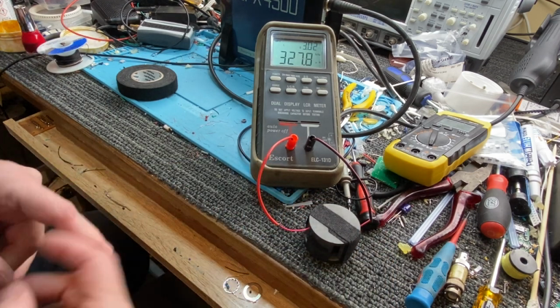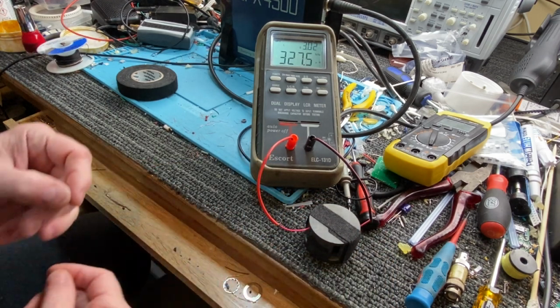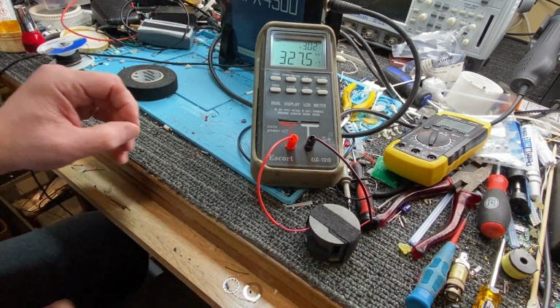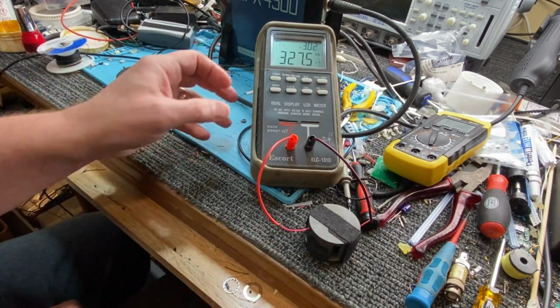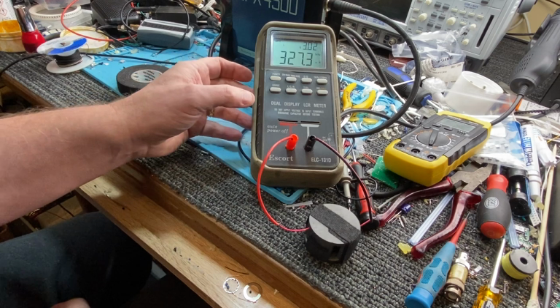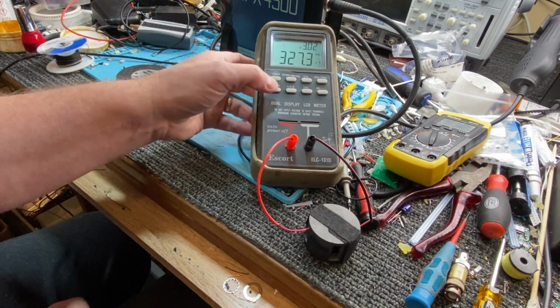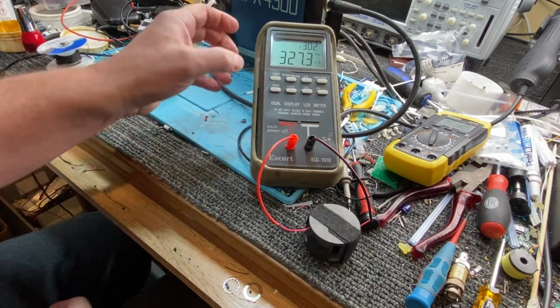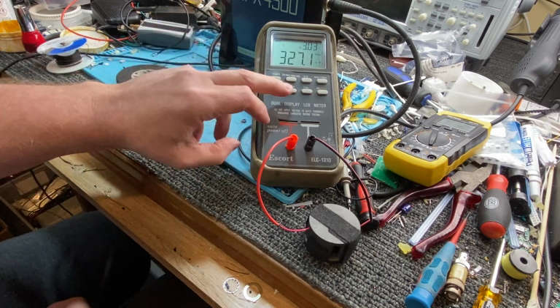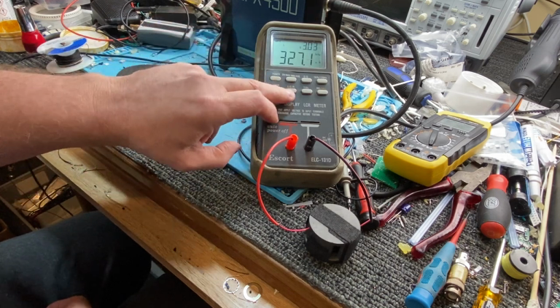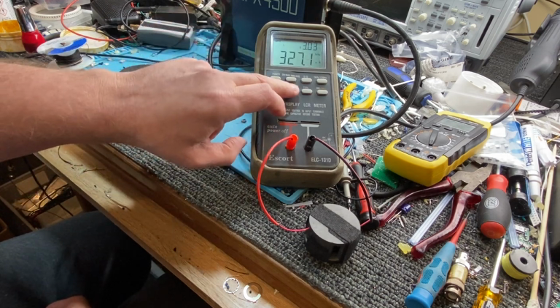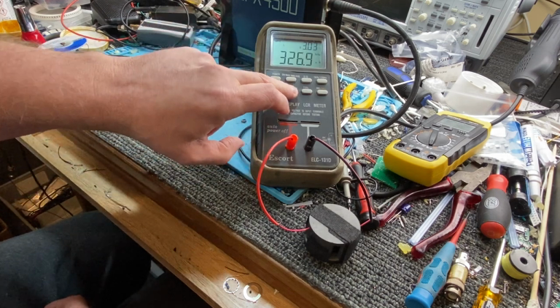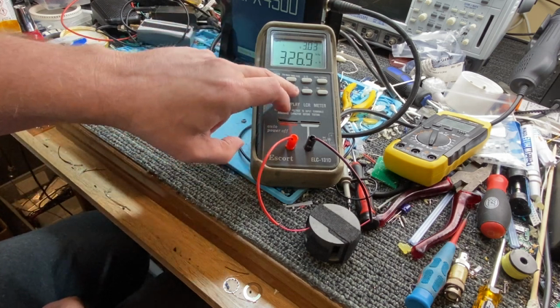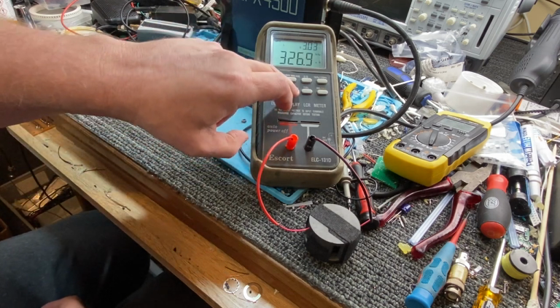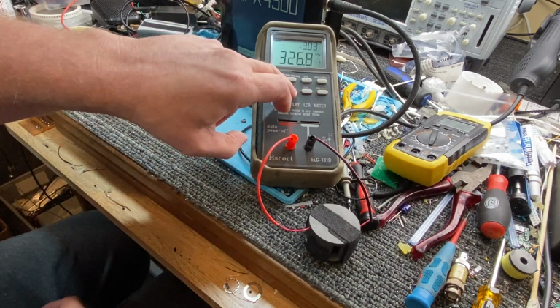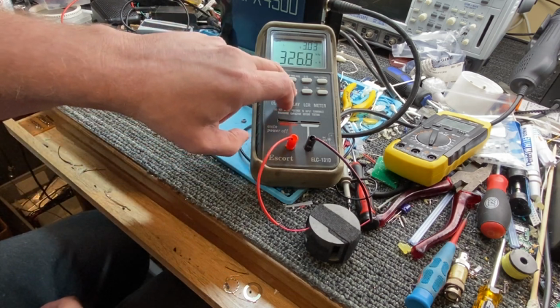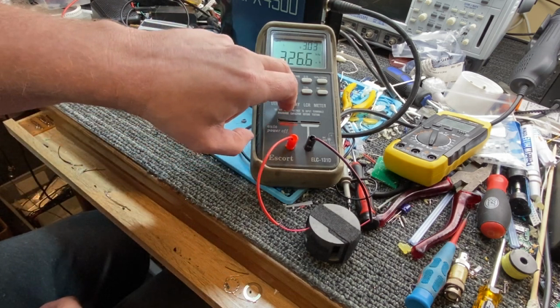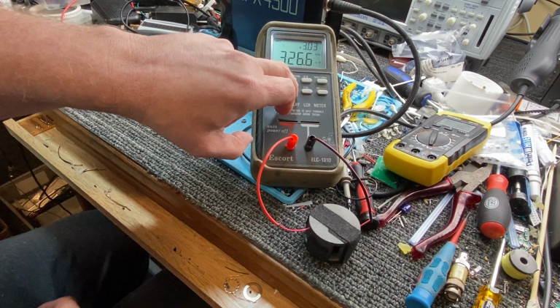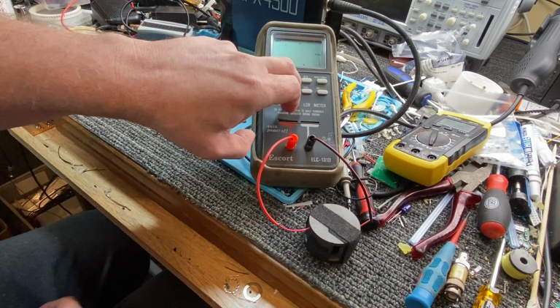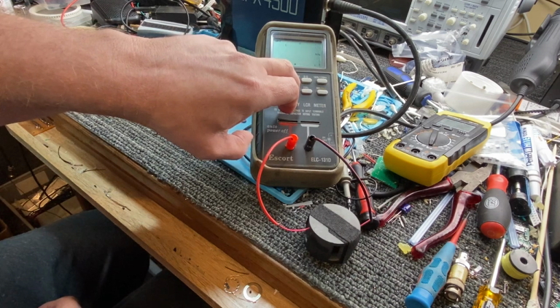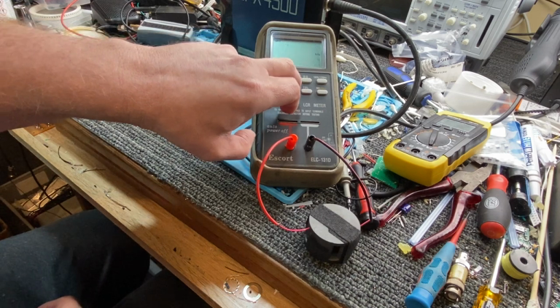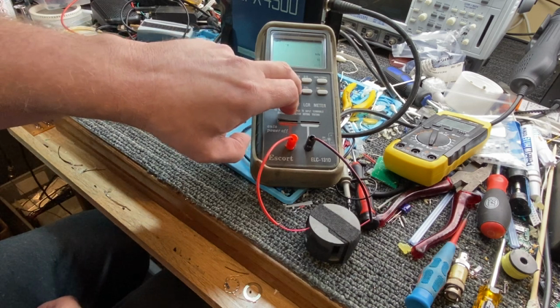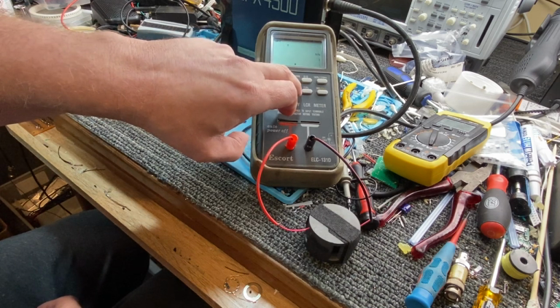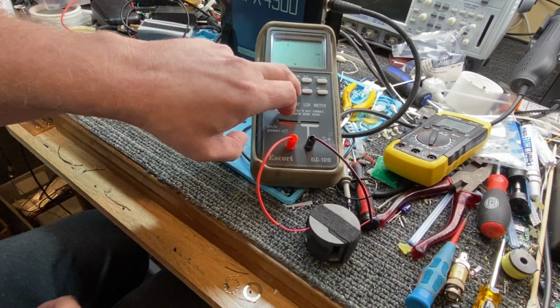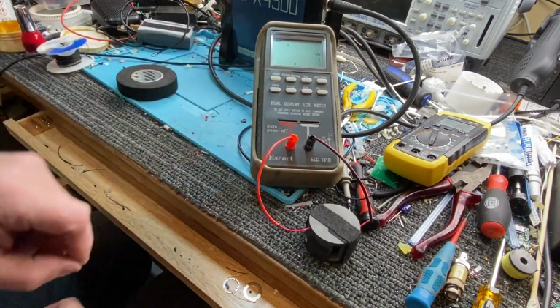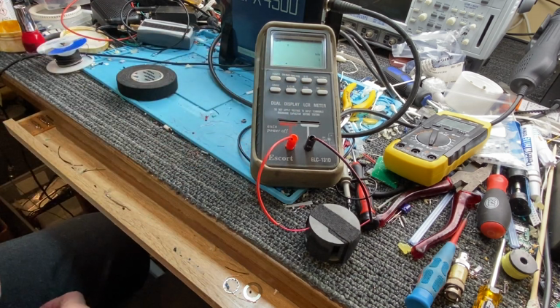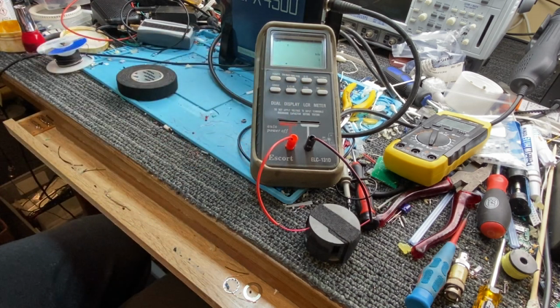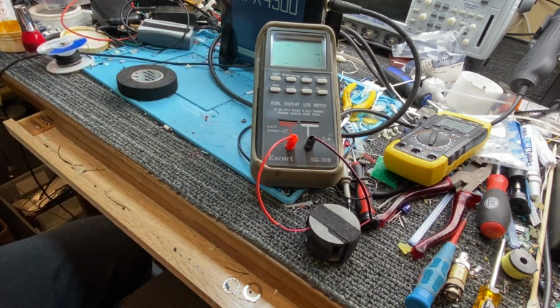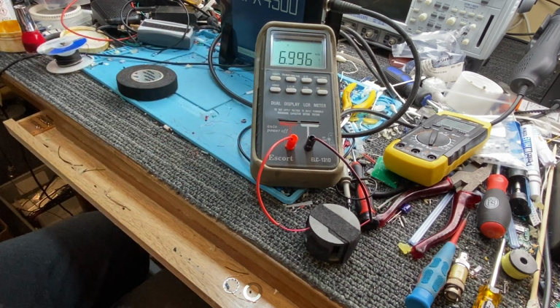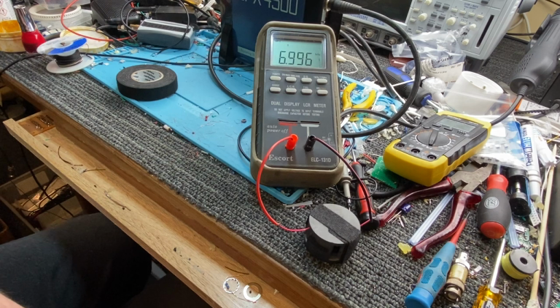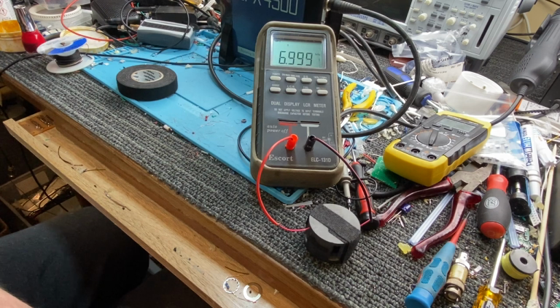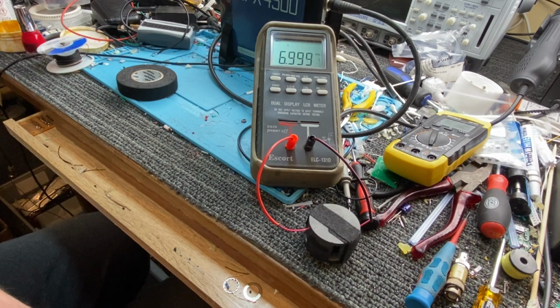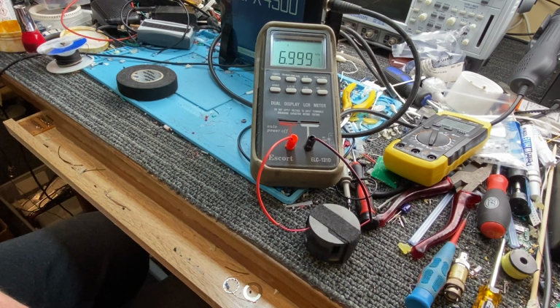Now, let's have a look at the resistance at a kilohertz and see the reactive resistance of this. Remember we had half an ohm — well, now we've got closer to seven ohms. That's because it's measuring the resistance at one kilohertz.